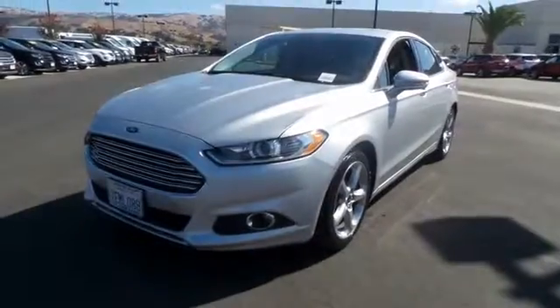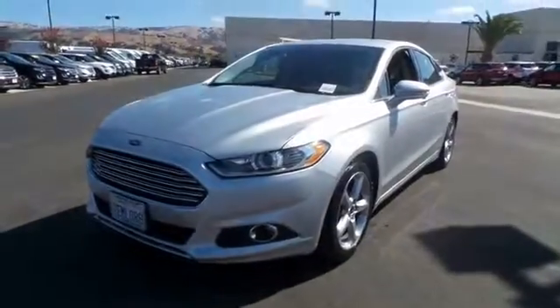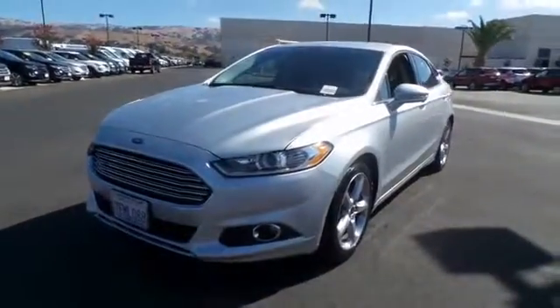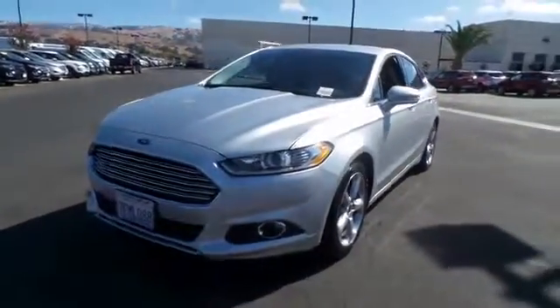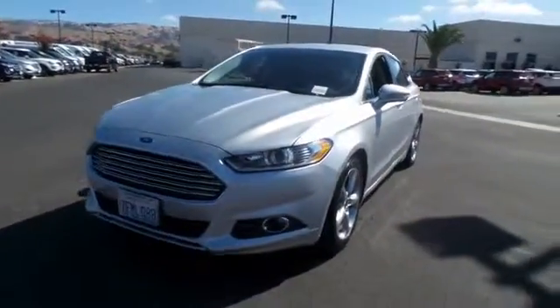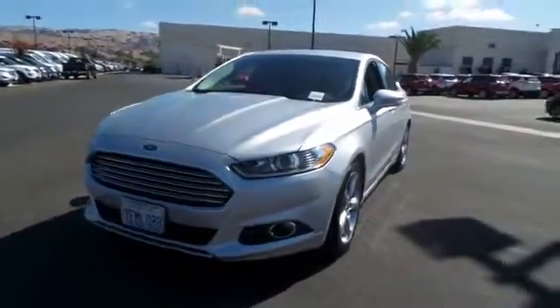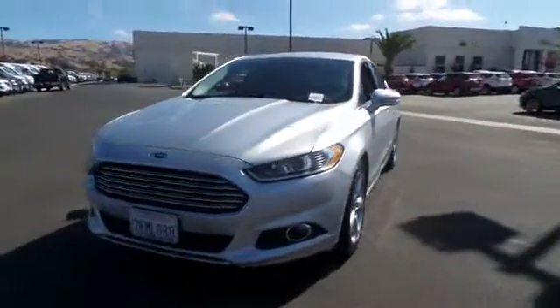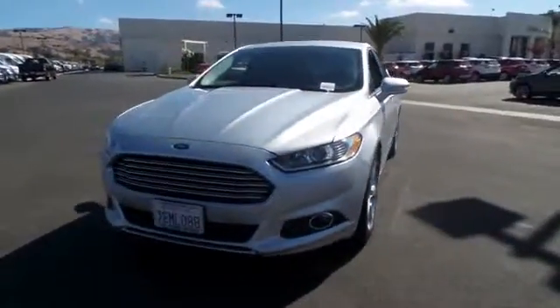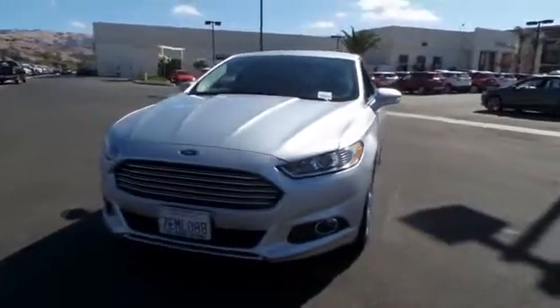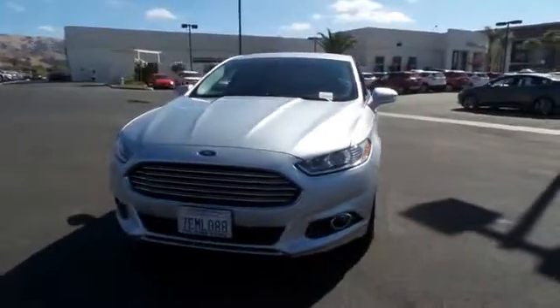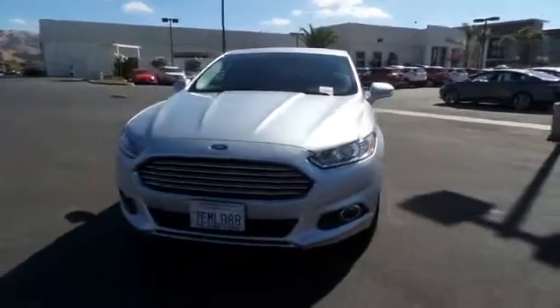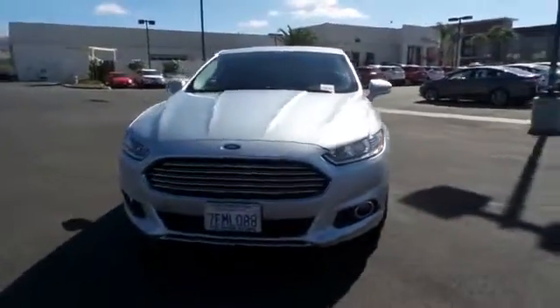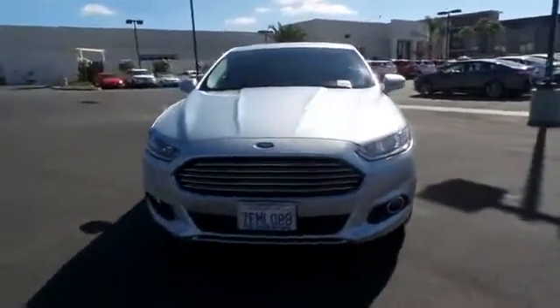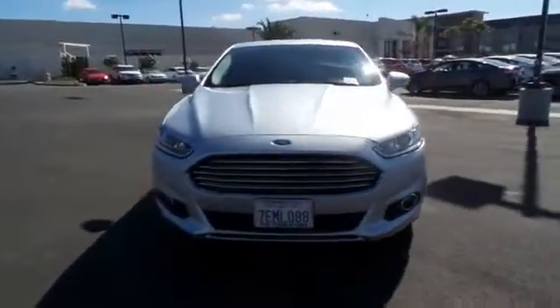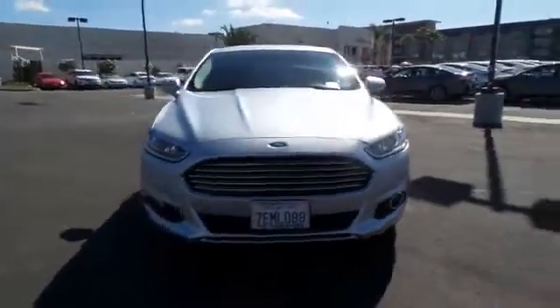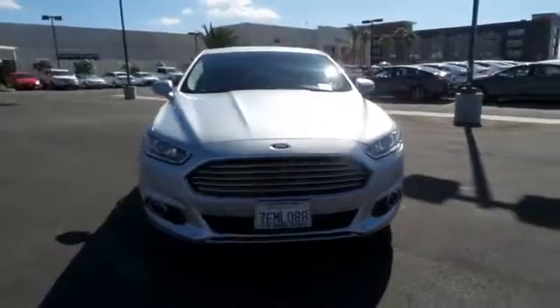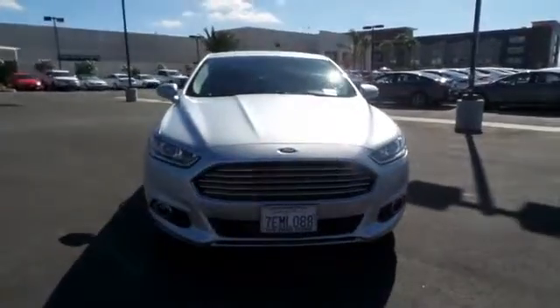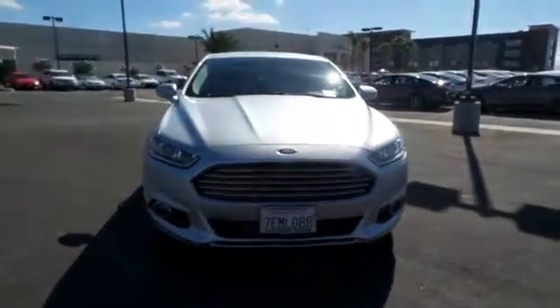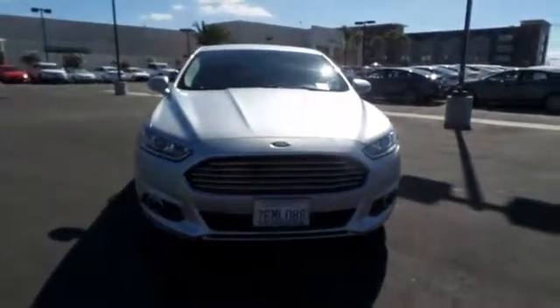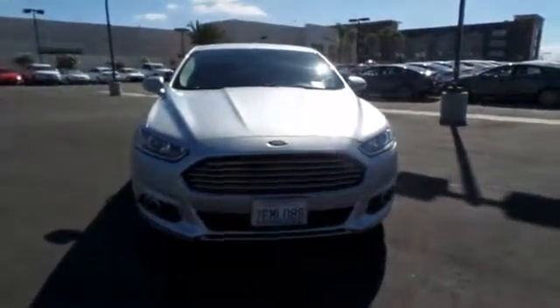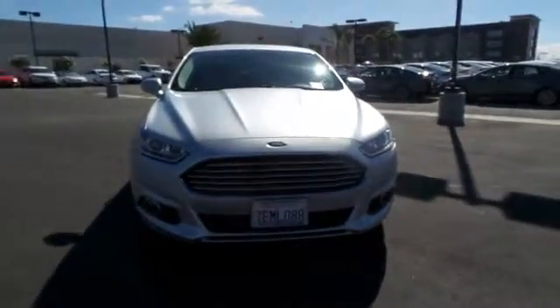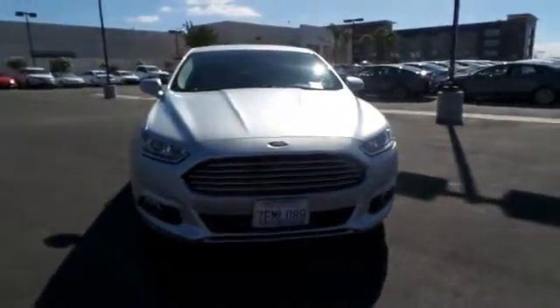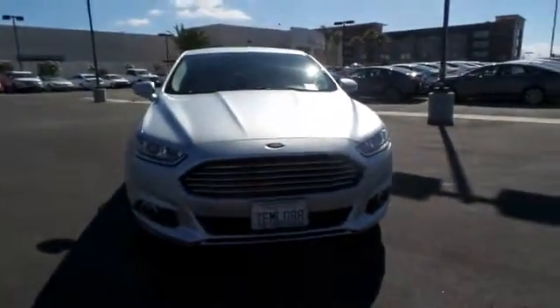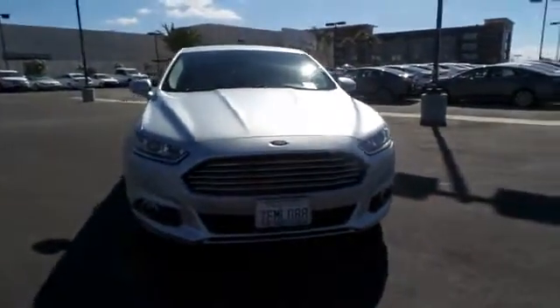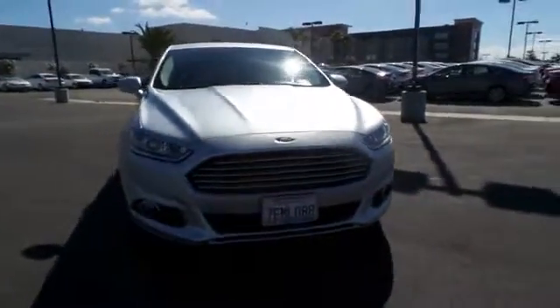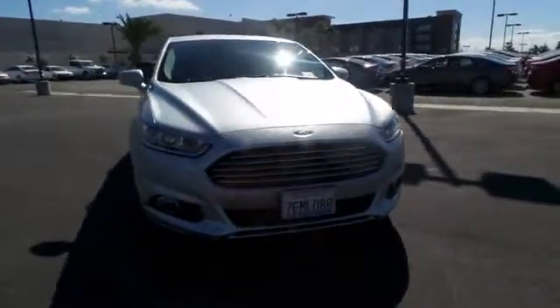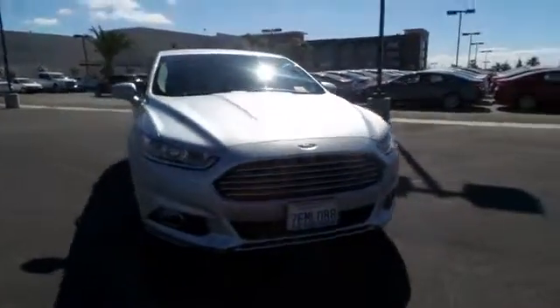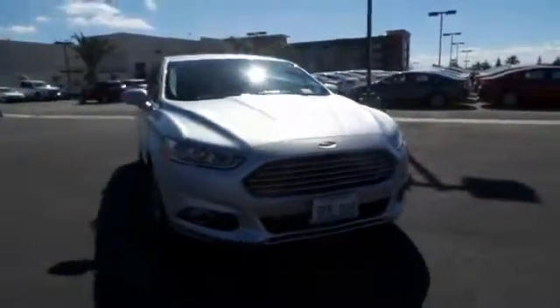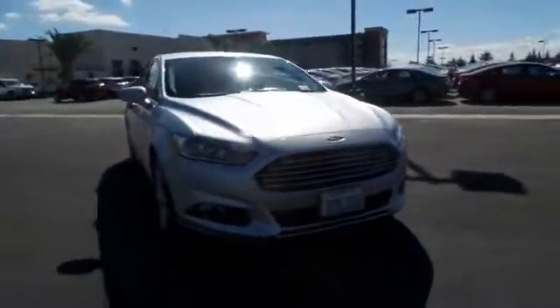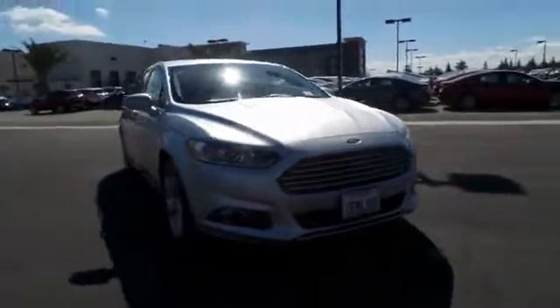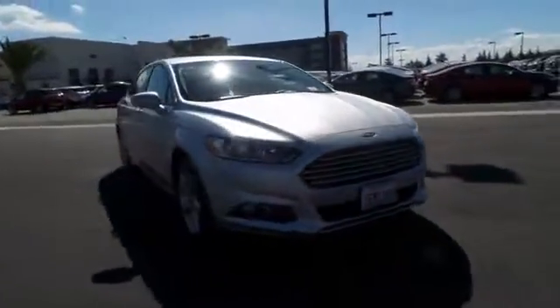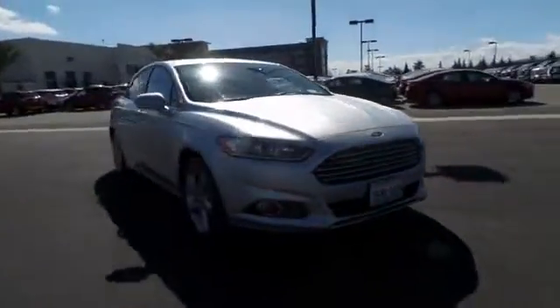2014 Ford Fusion. You can have both impressive power and great economy in a Fusion. This vehicle has less than 30,000 miles.